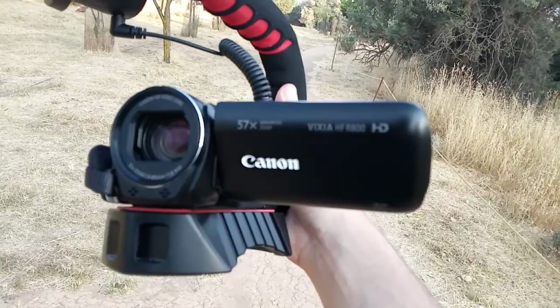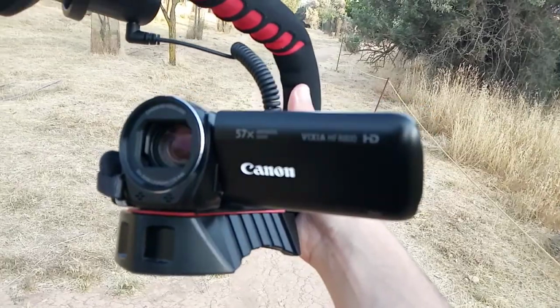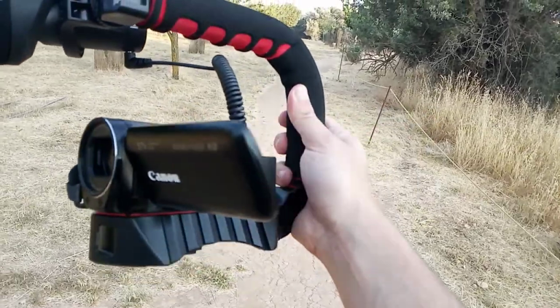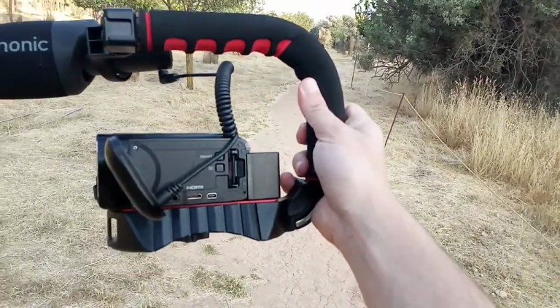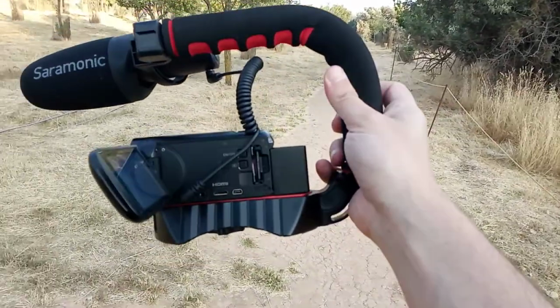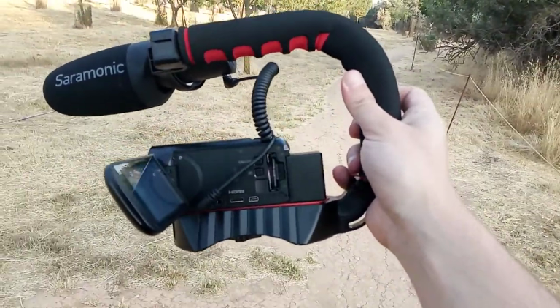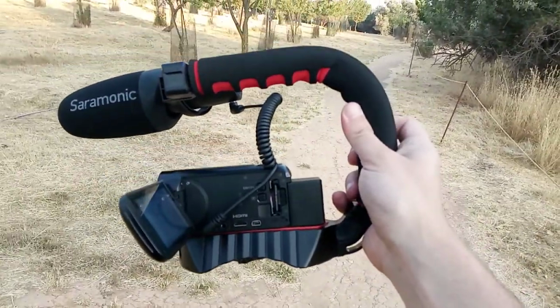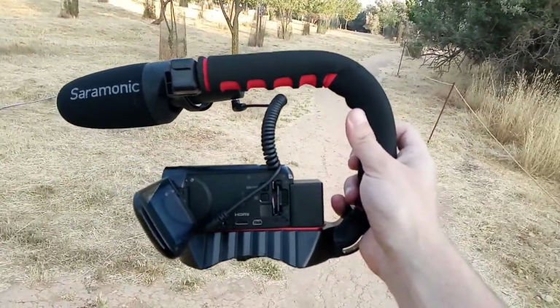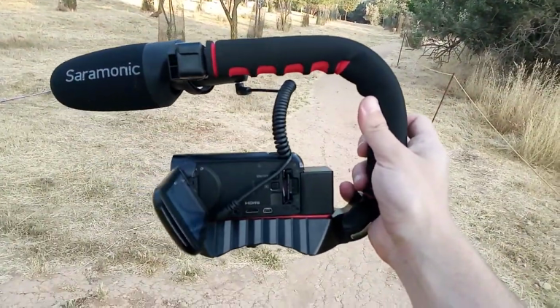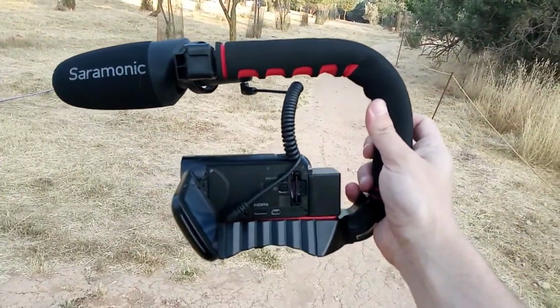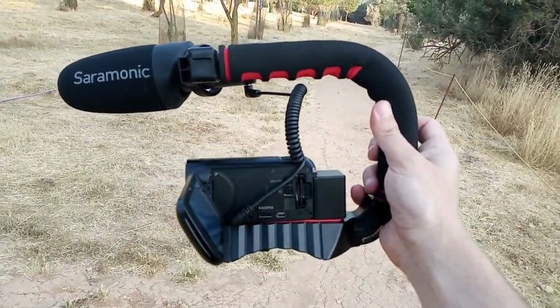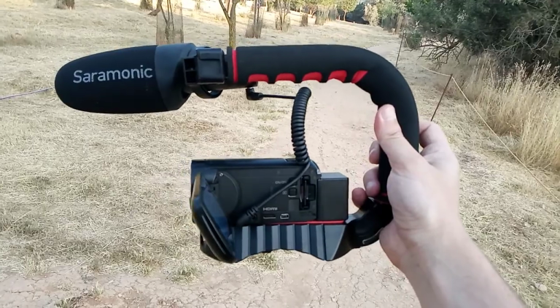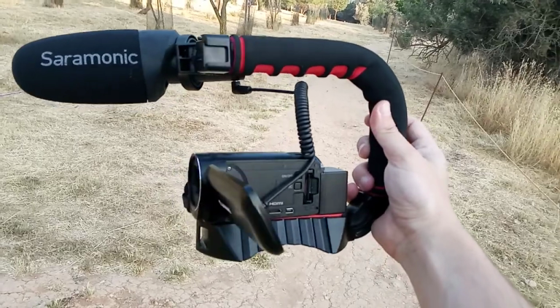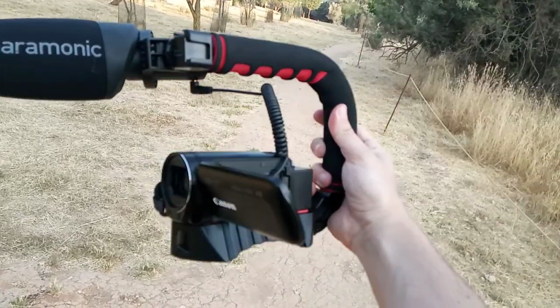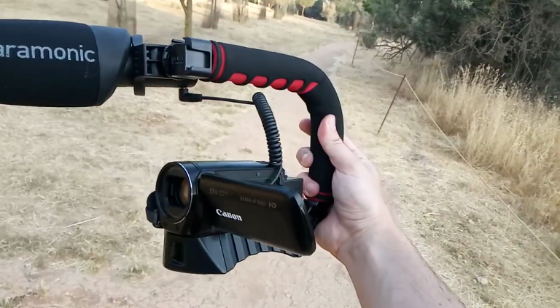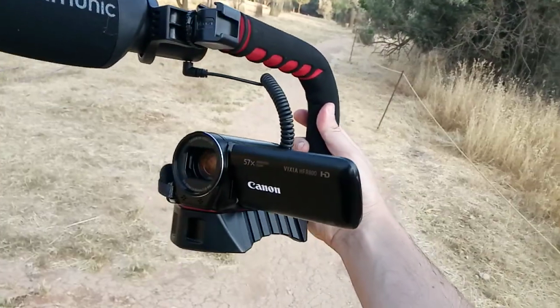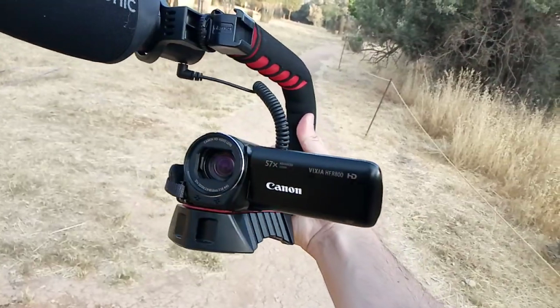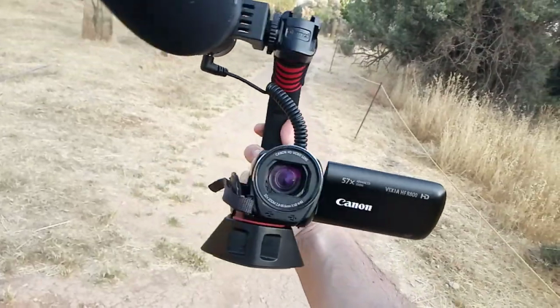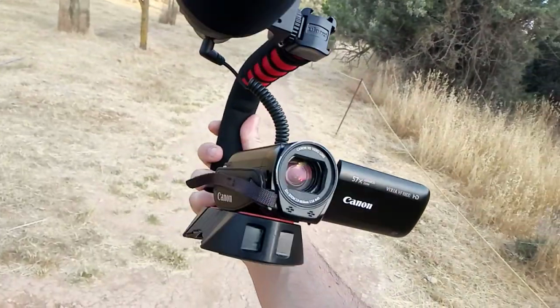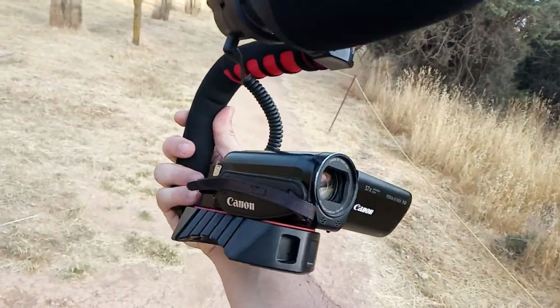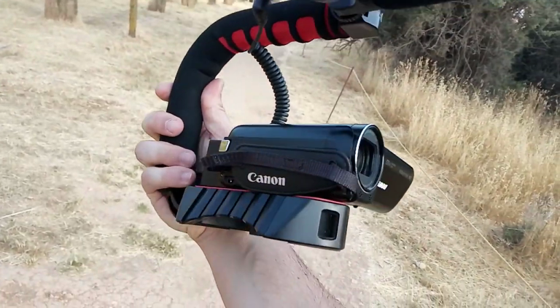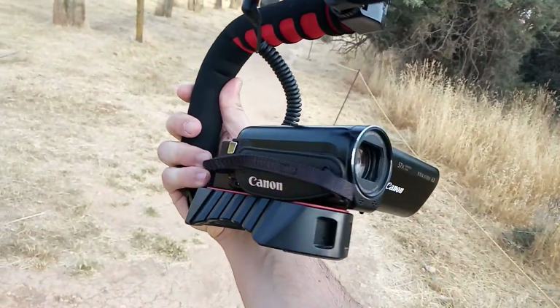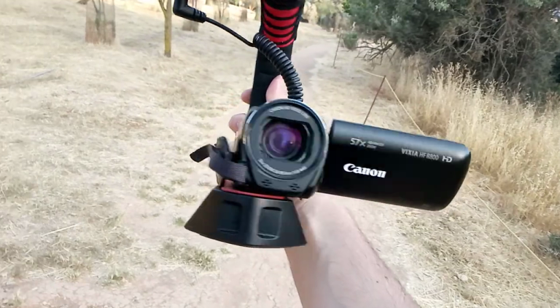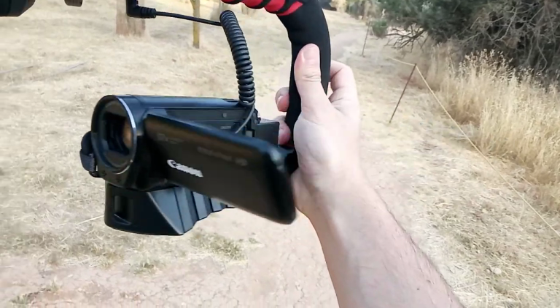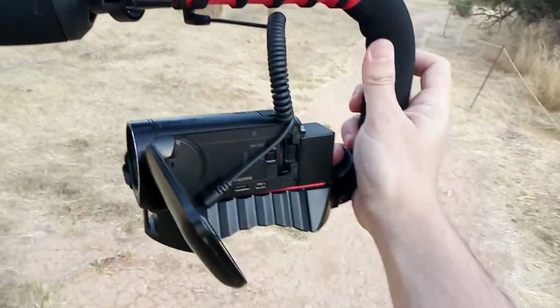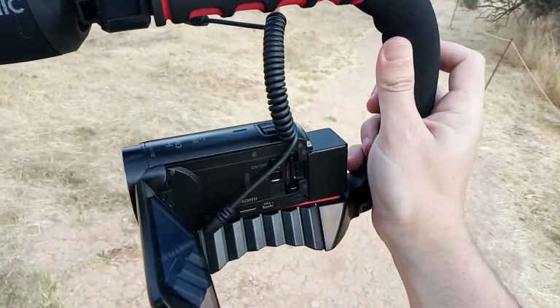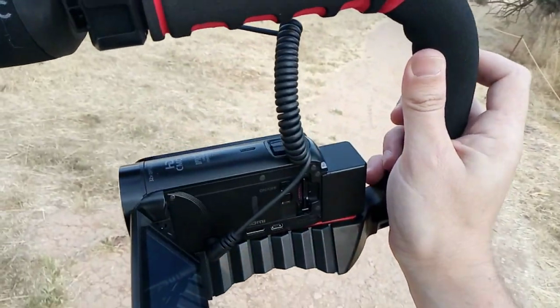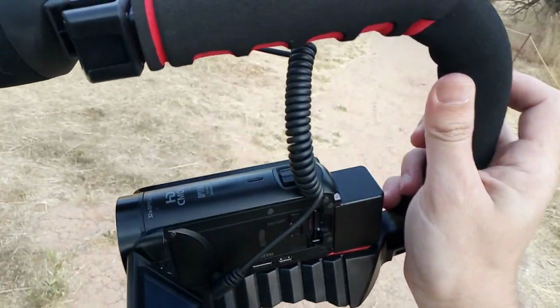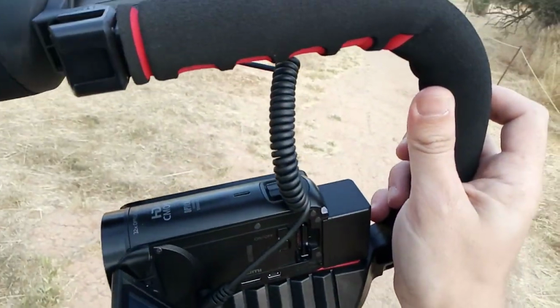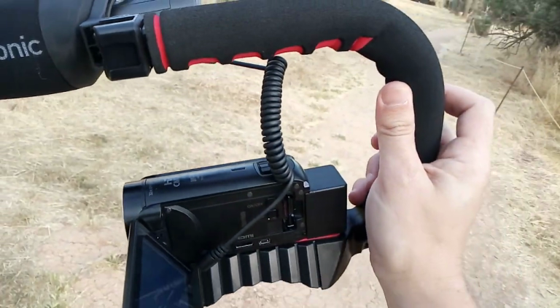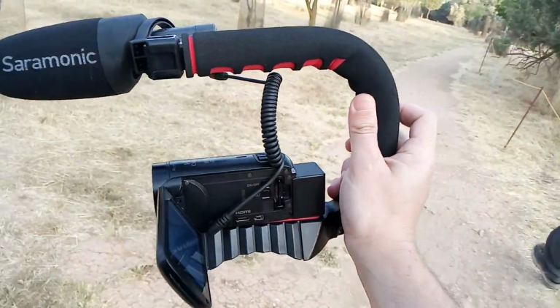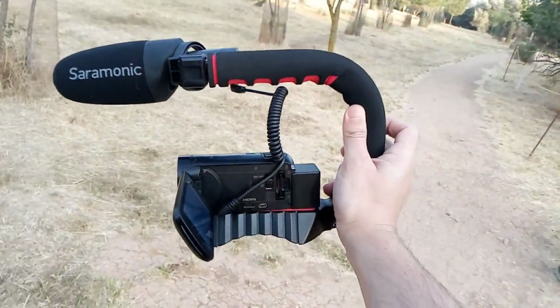I'm just shooting a few clips here and, as I've mentioned a couple of times, it's a very basic entry-level Canon. But for a learner like me, for a rookie like me, it gets the job done. One negative is it doesn't really have any cold mount.